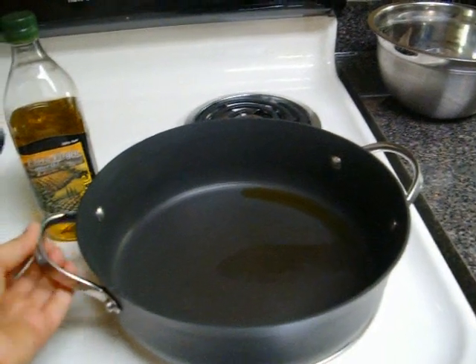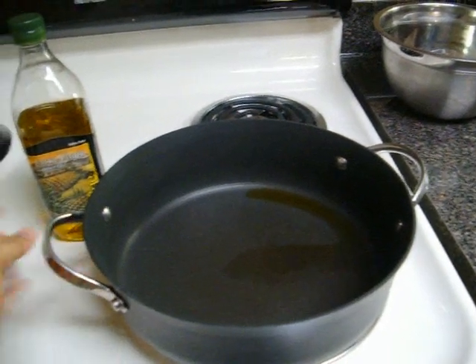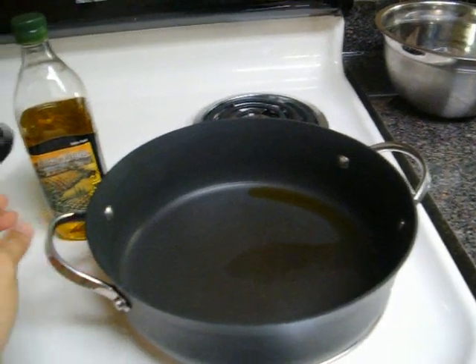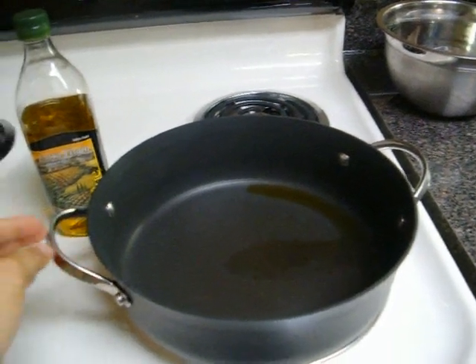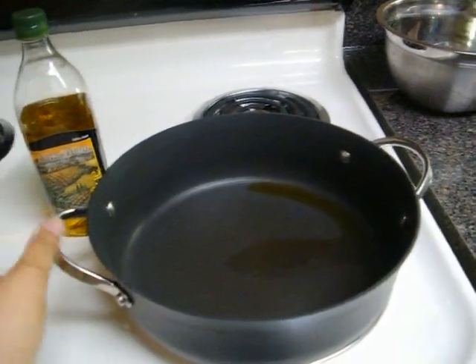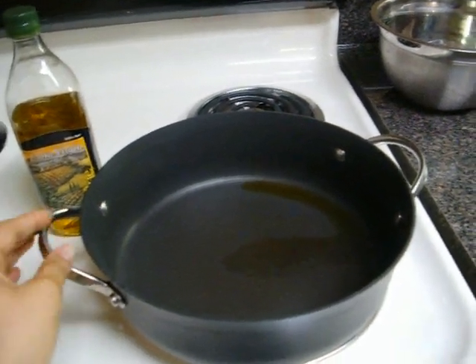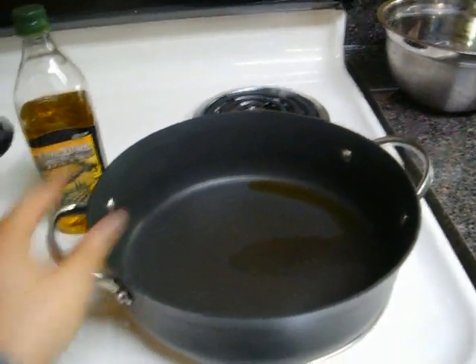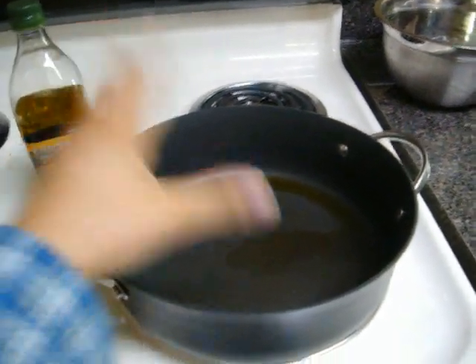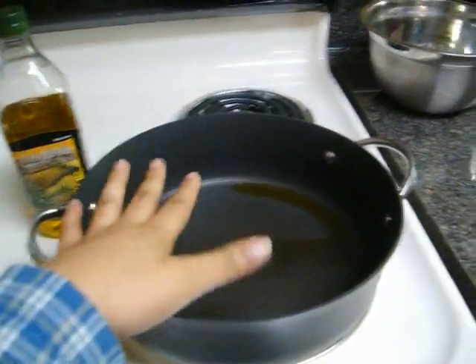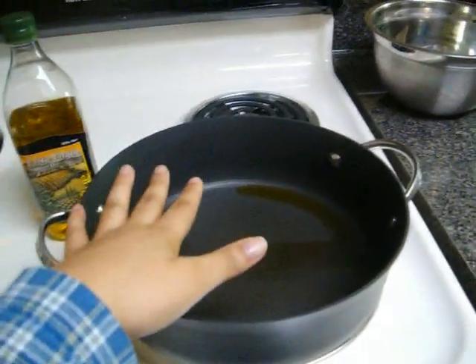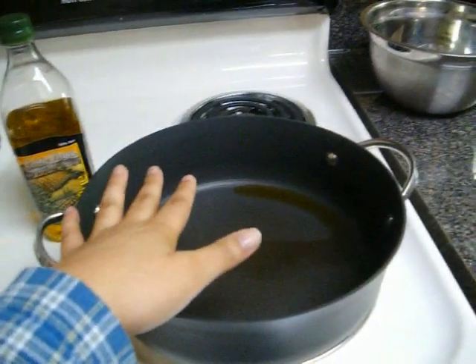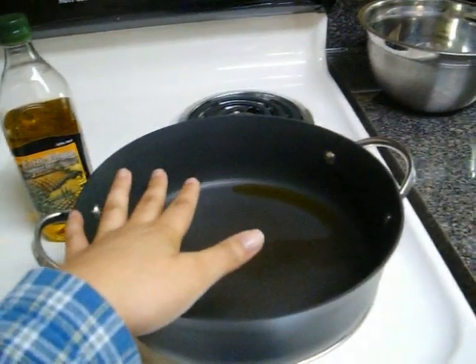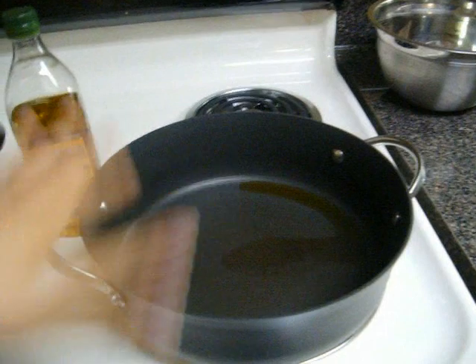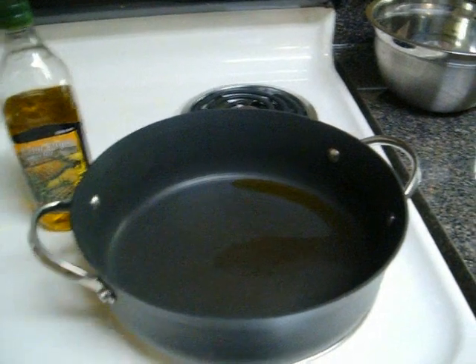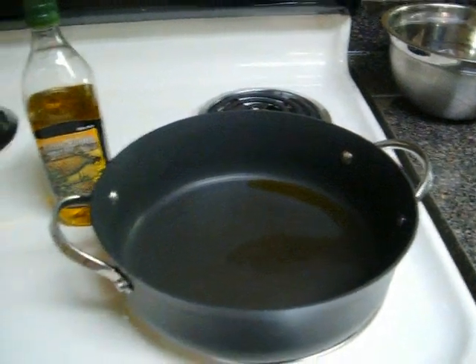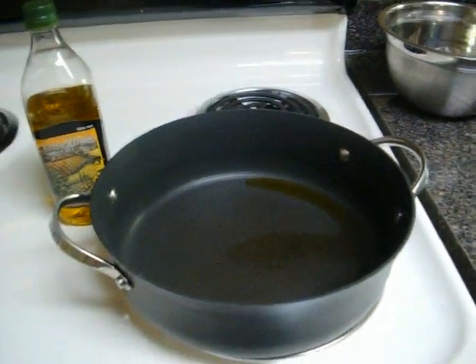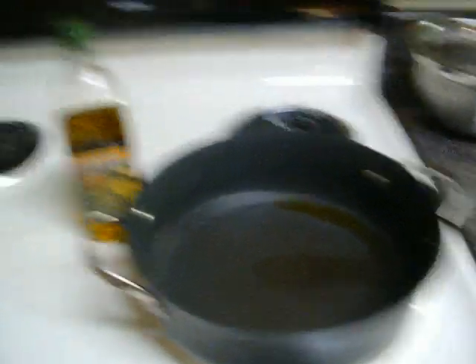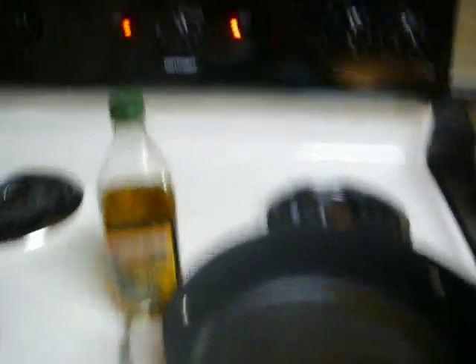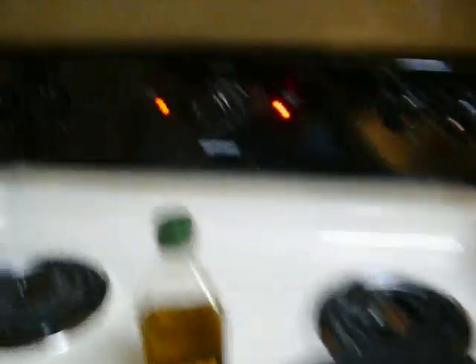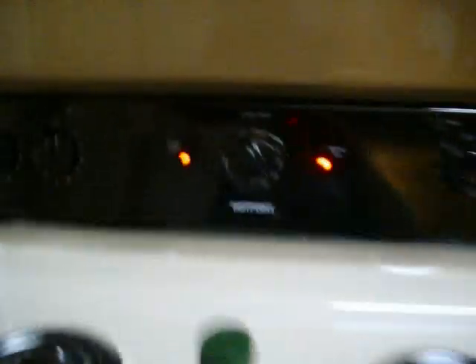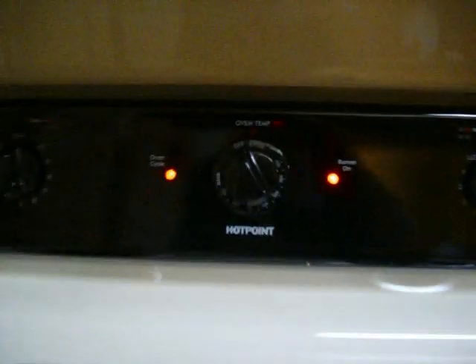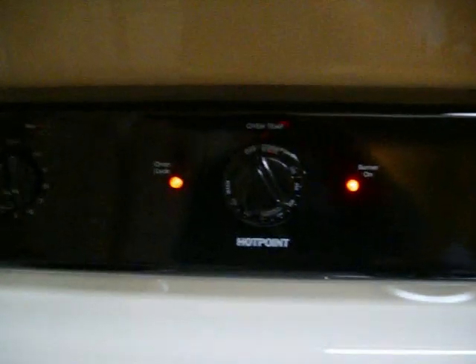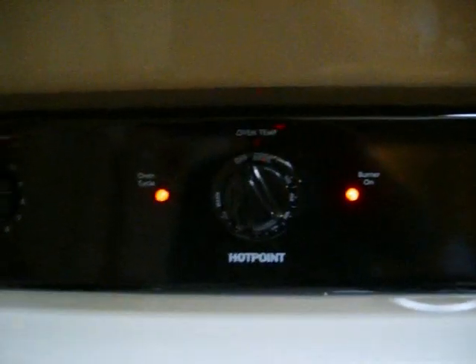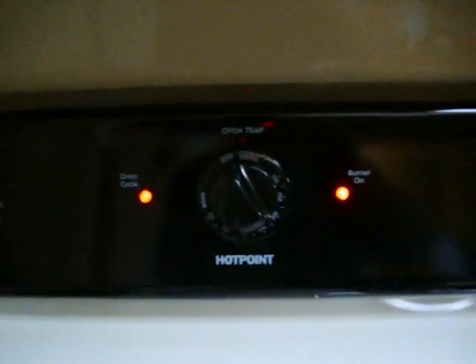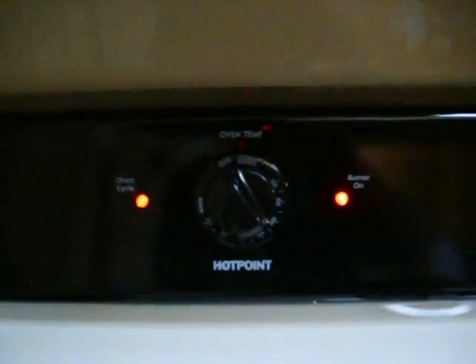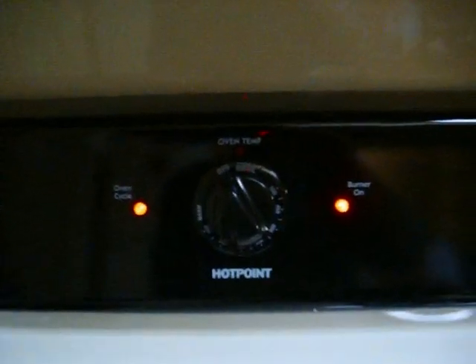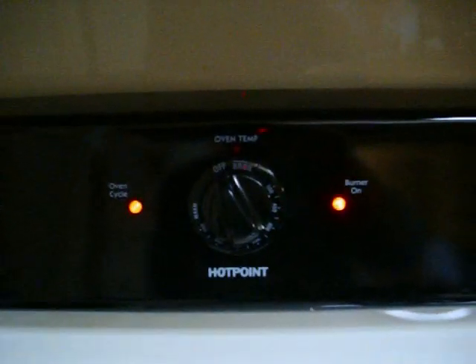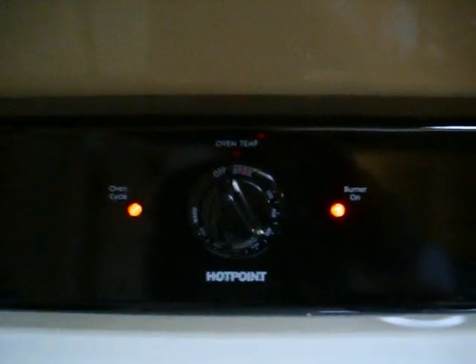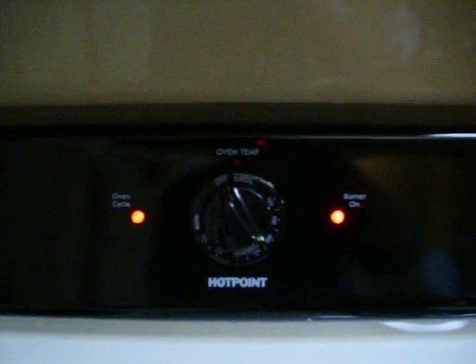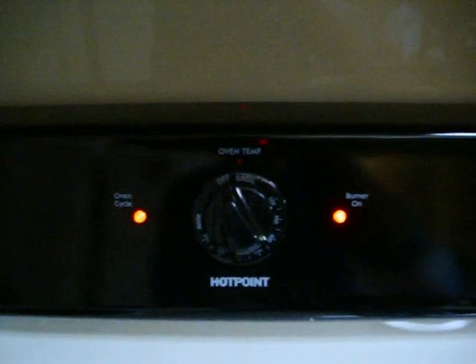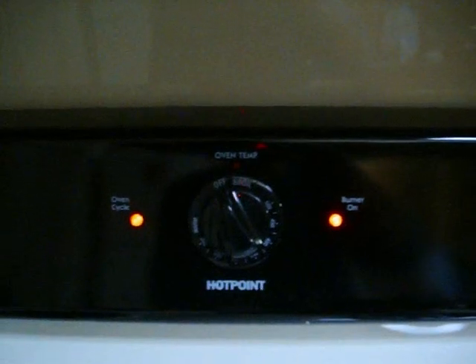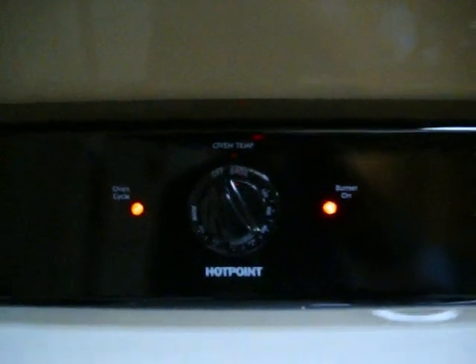Make sure it's a pan you can also put in the oven, because at the very end we're going to be broiling our shrimp dish. Go ahead and preheat your oven to broil.